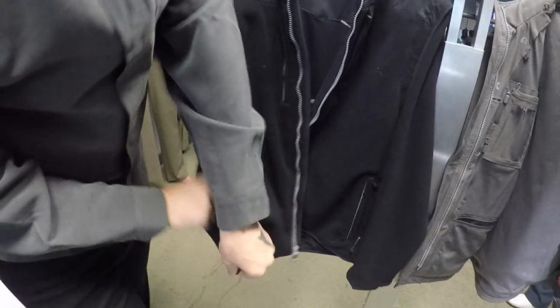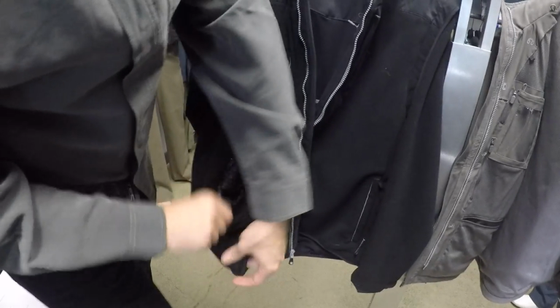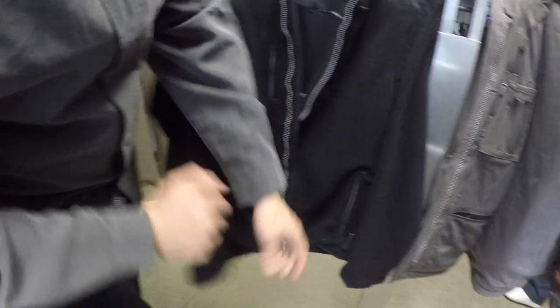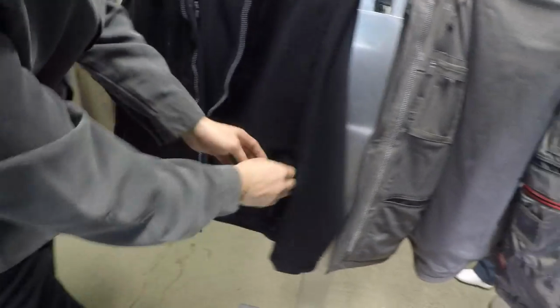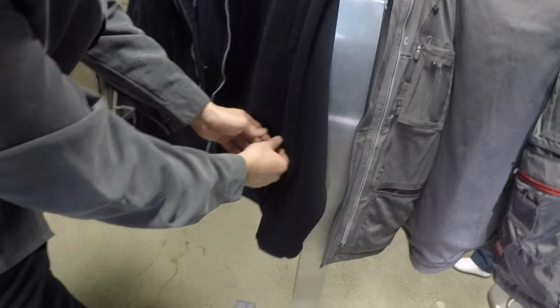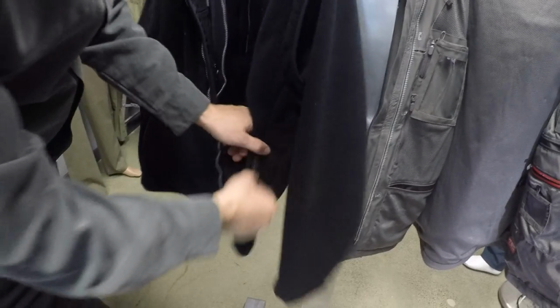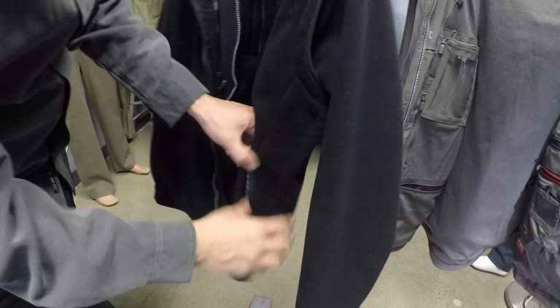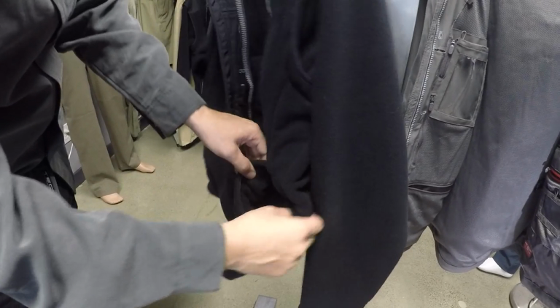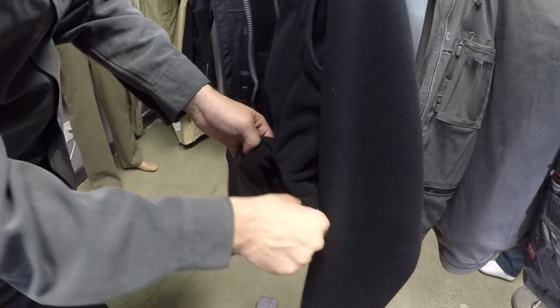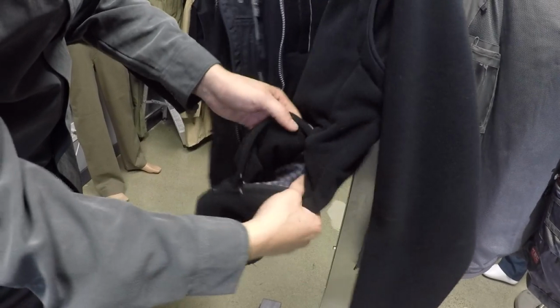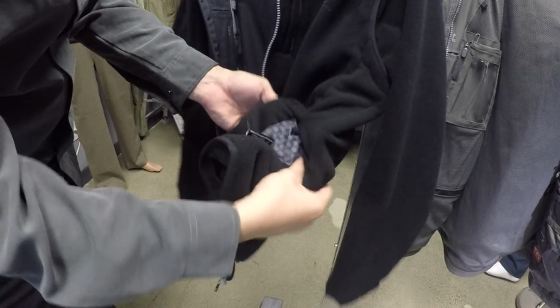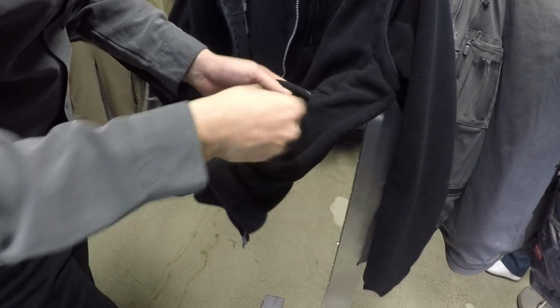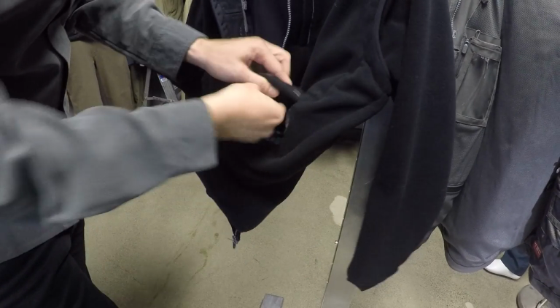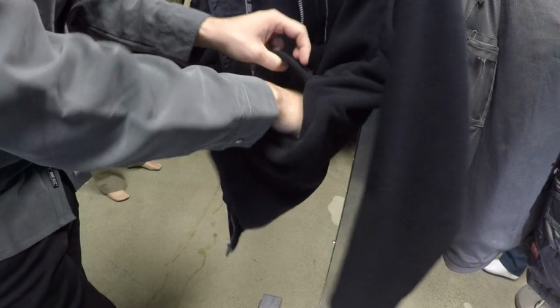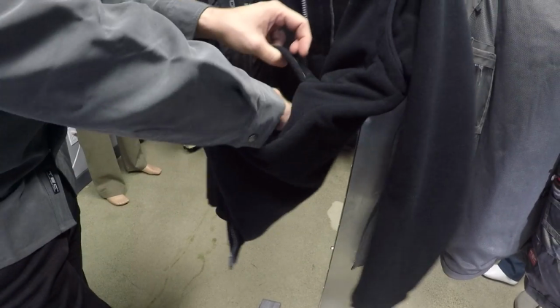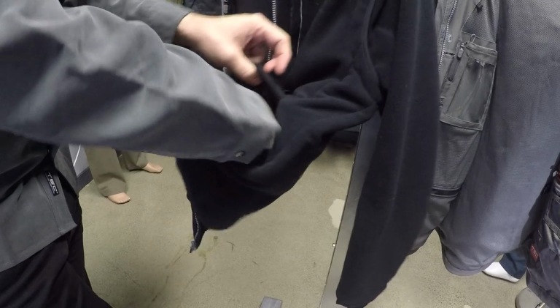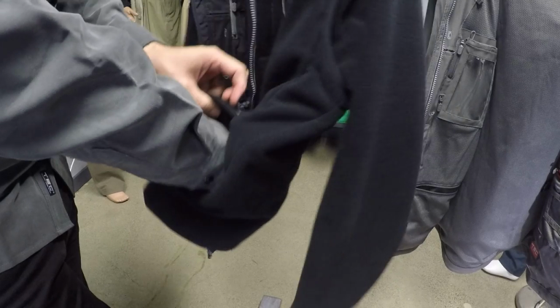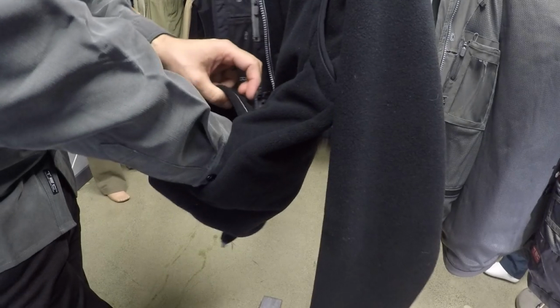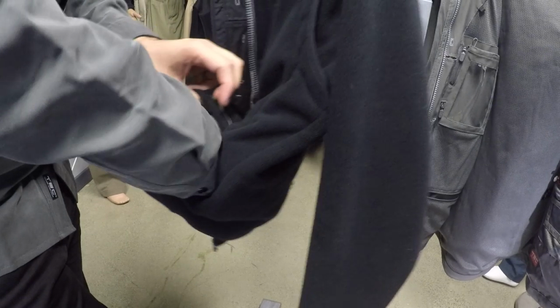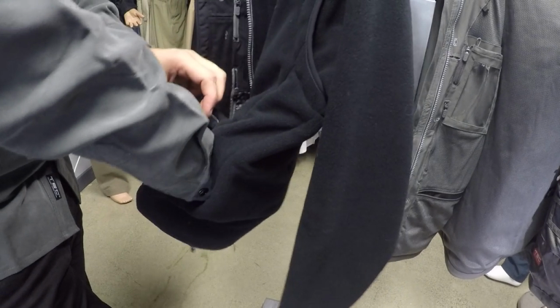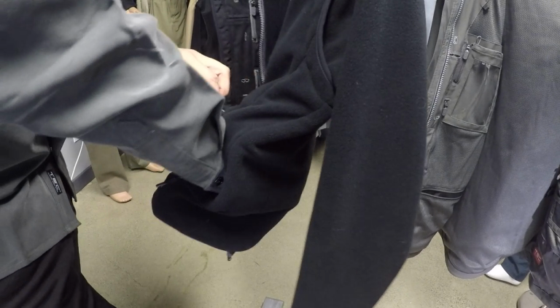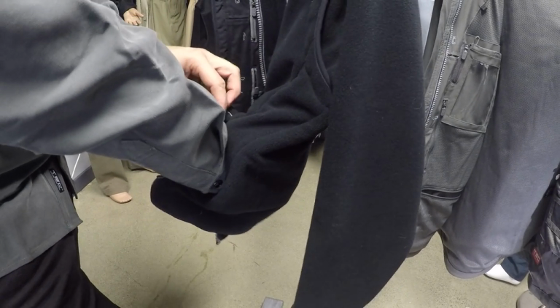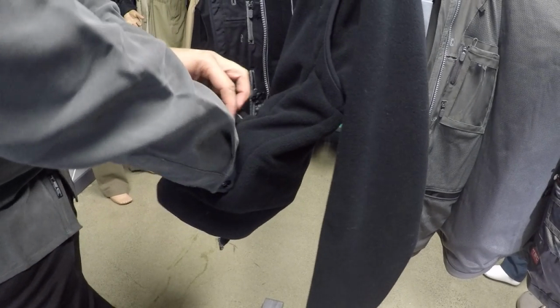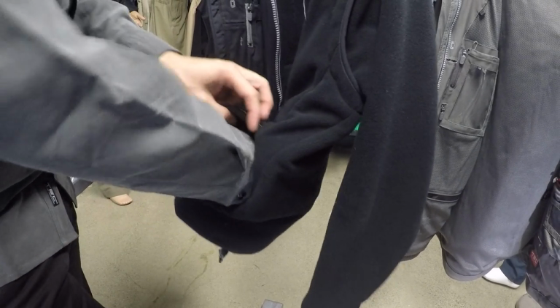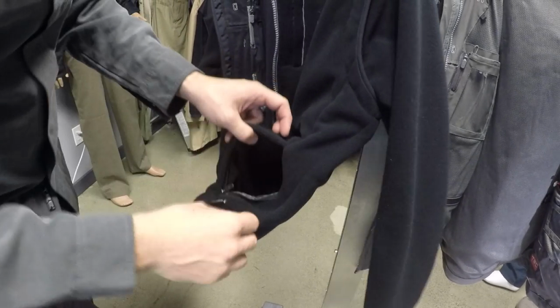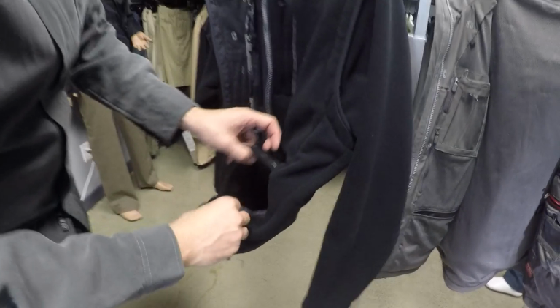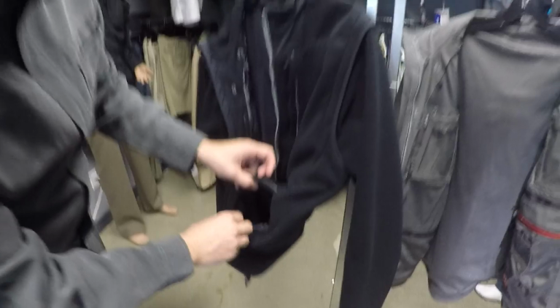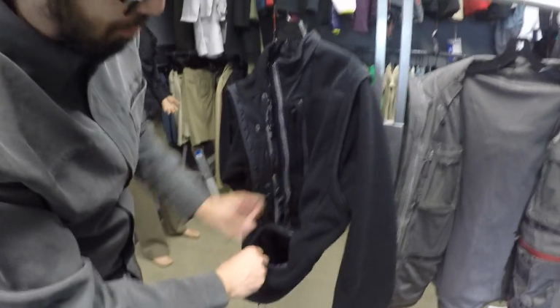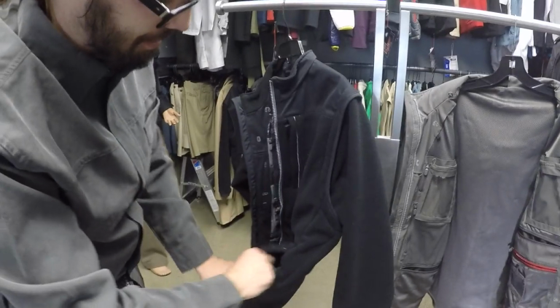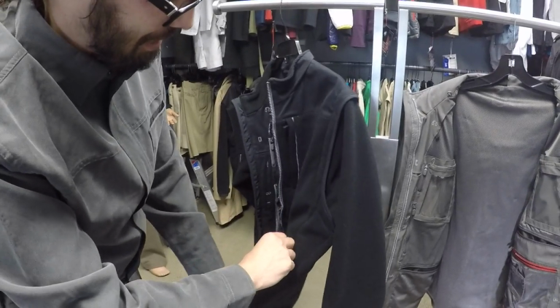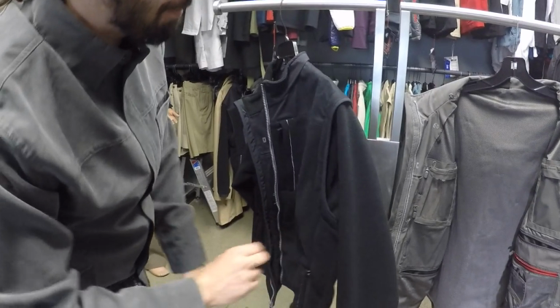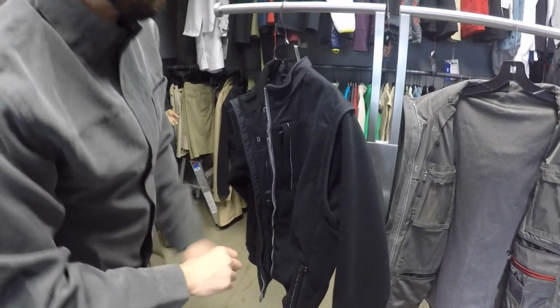Similar on the other side - it has a hand warmer pocket as well. This also has a smaller pocket inside of it to catch your change that may go loose in your pocket, to keep that from falling out.